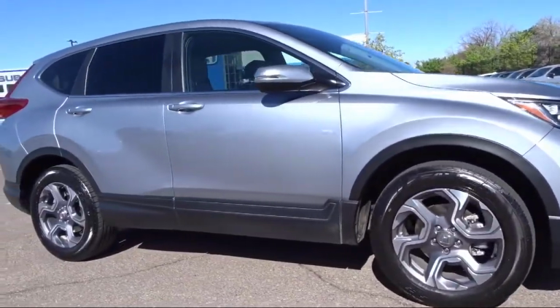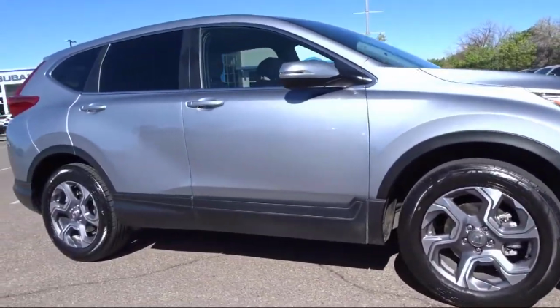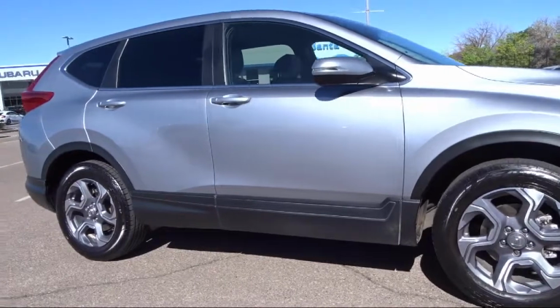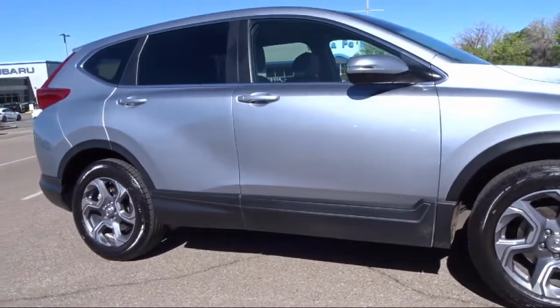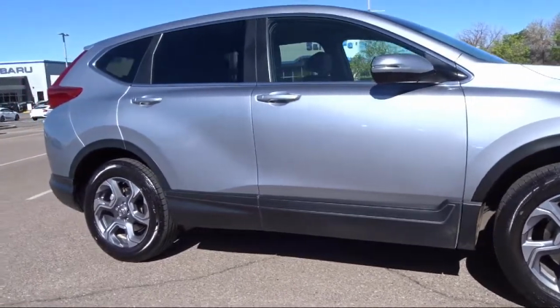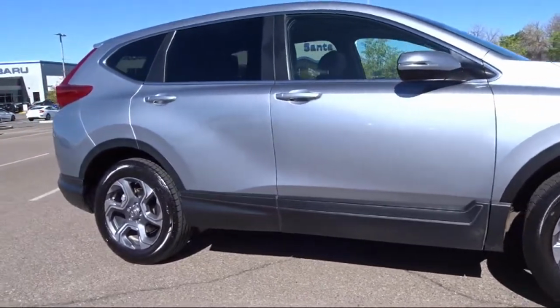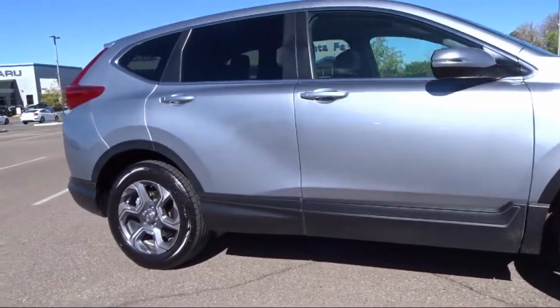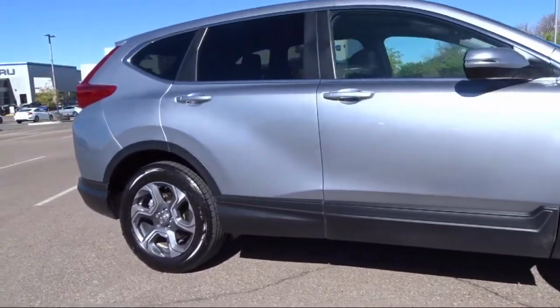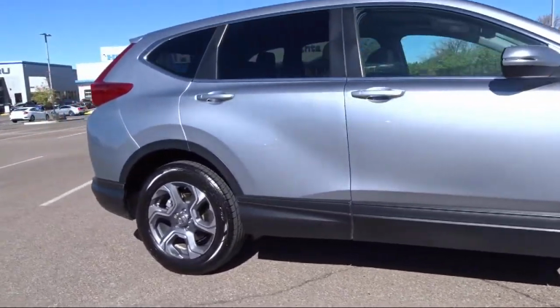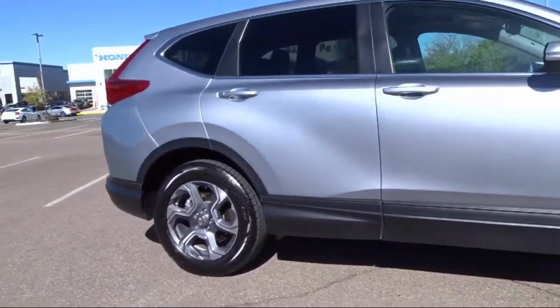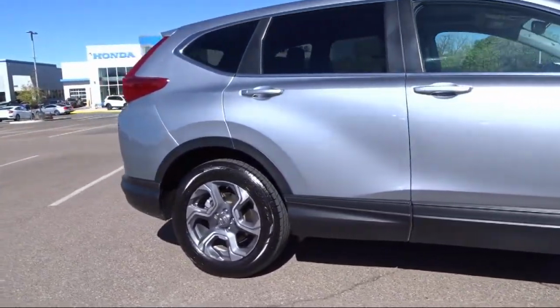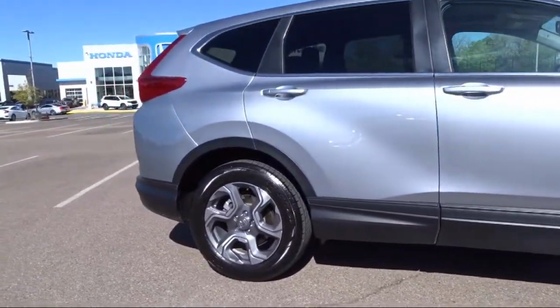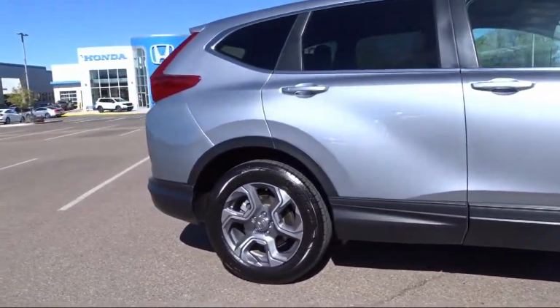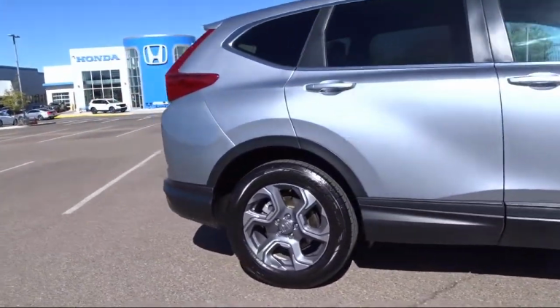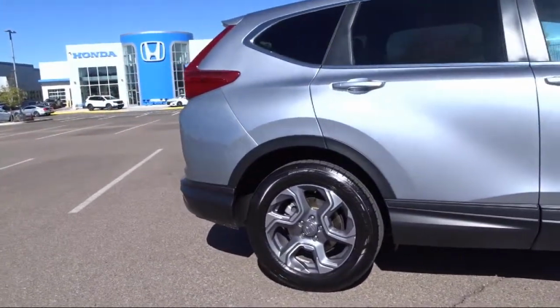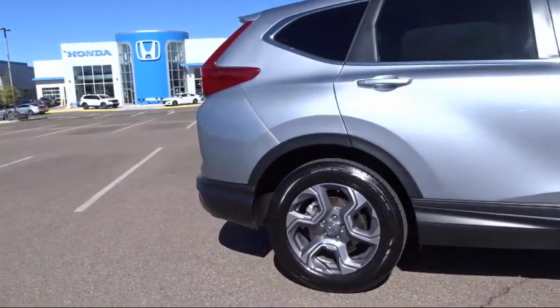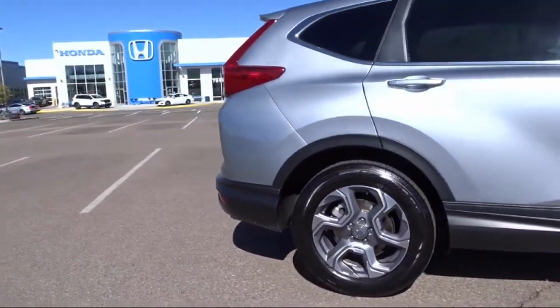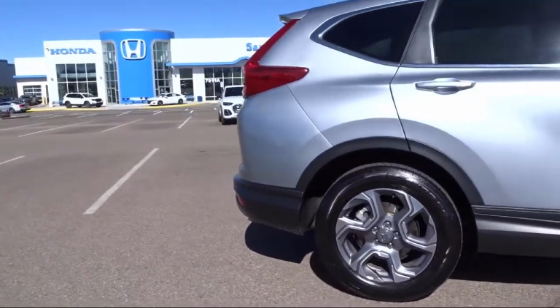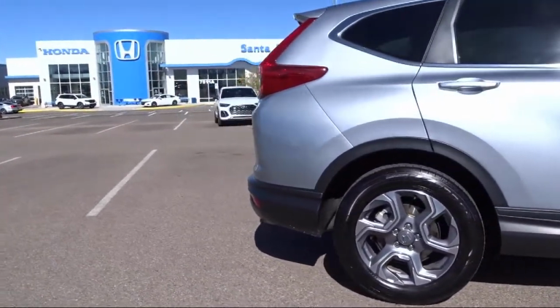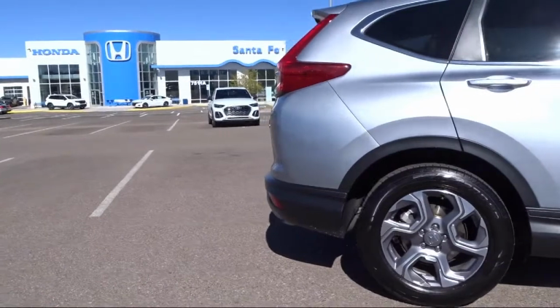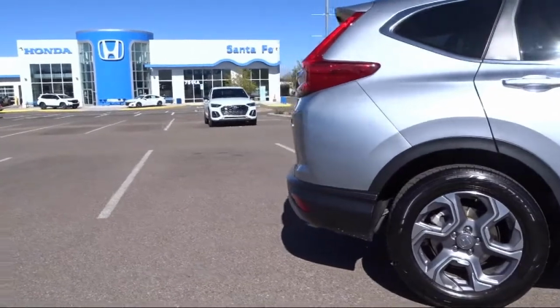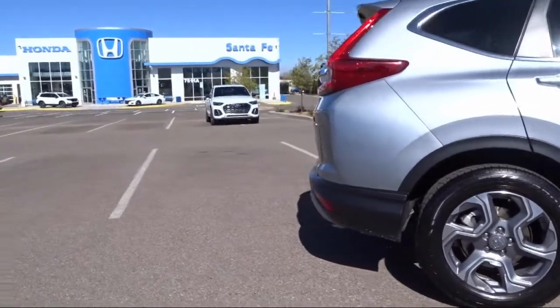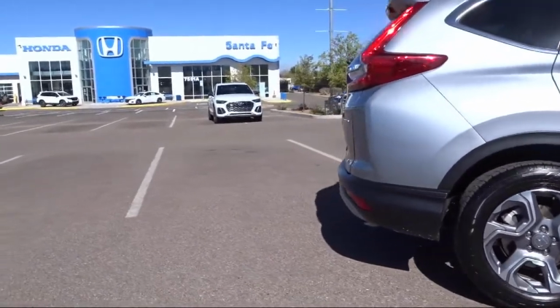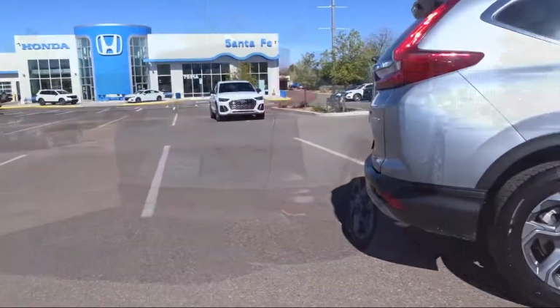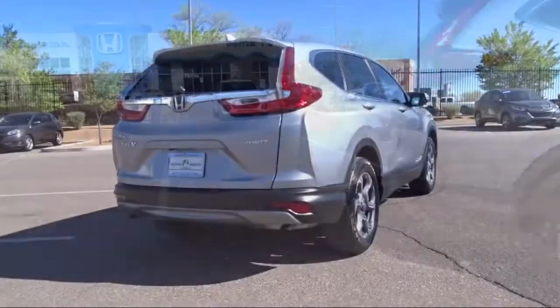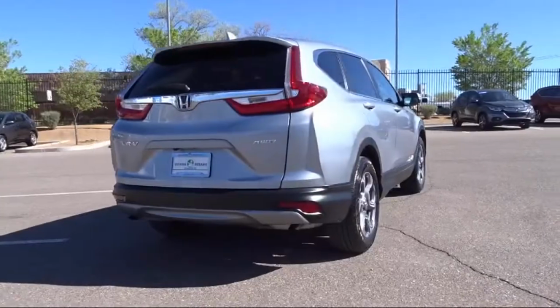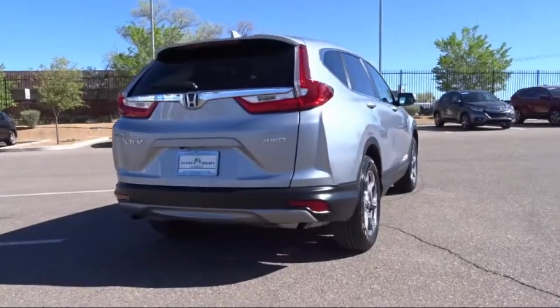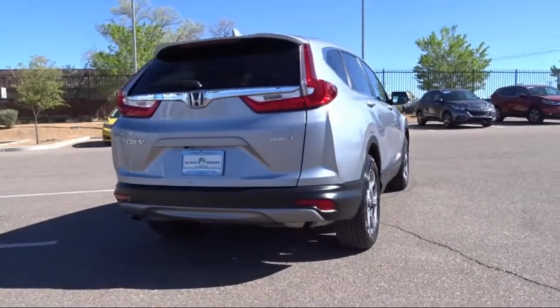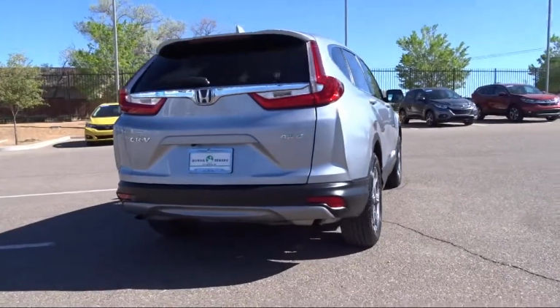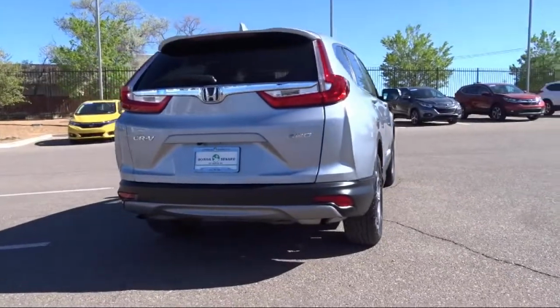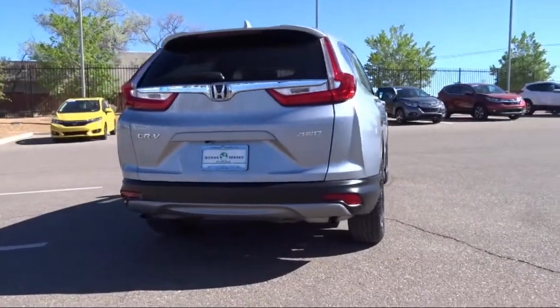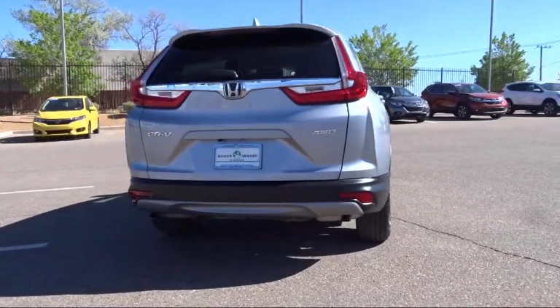Heated Front Seats, Rear Spoiler, Air Conditioning, Electronic Stability Control, and has less than 40,000 miles on the odometer.